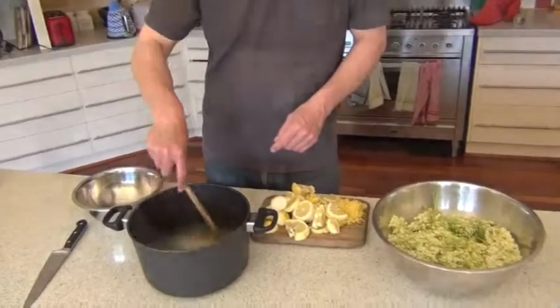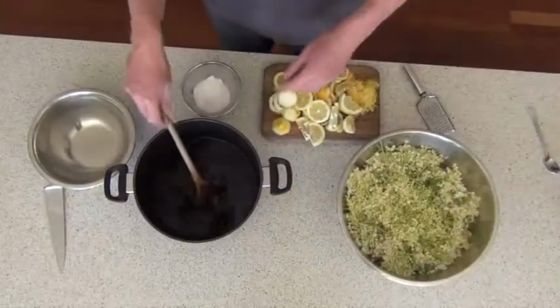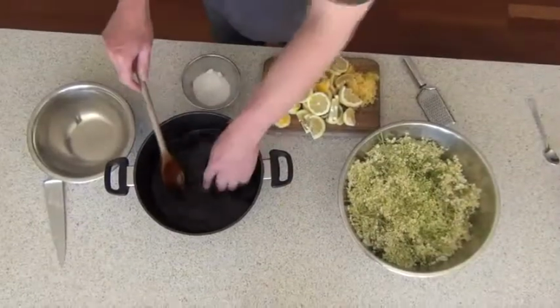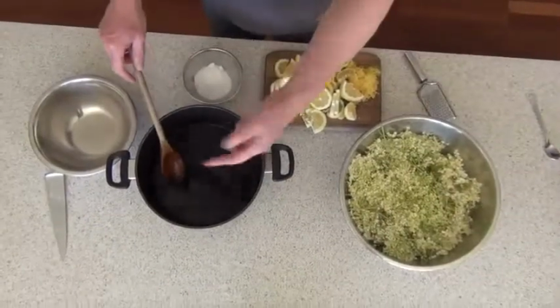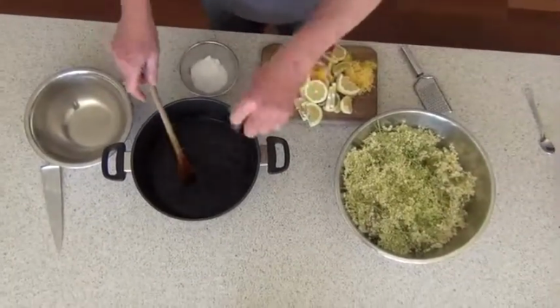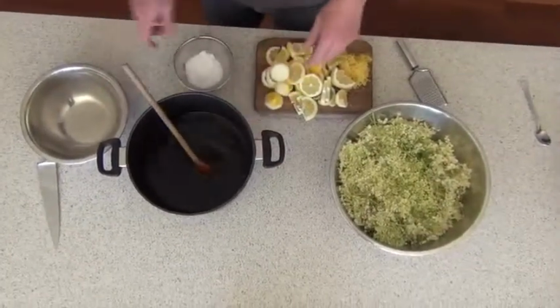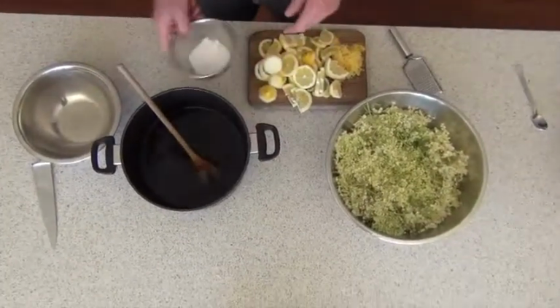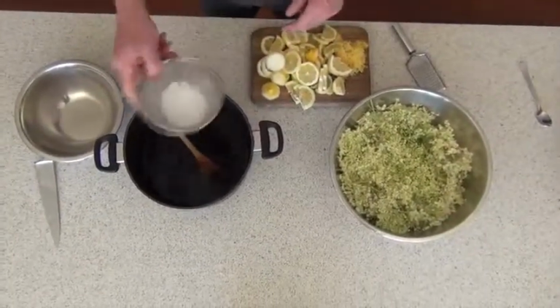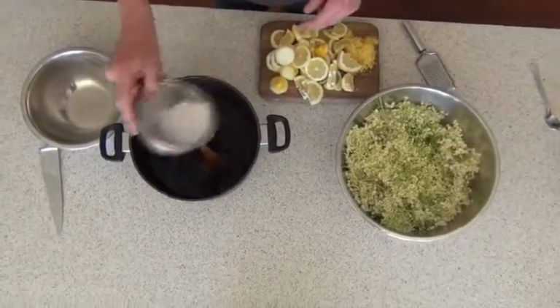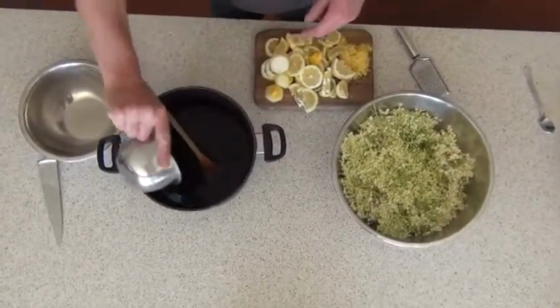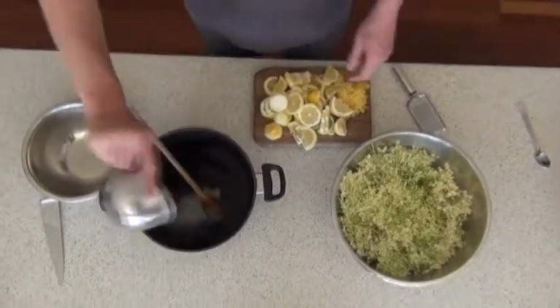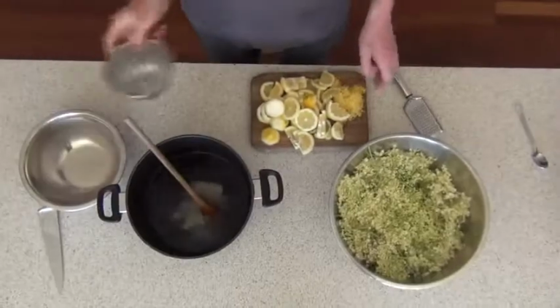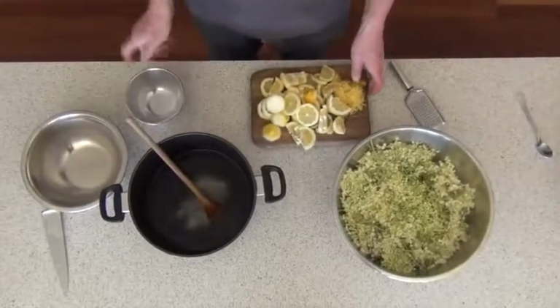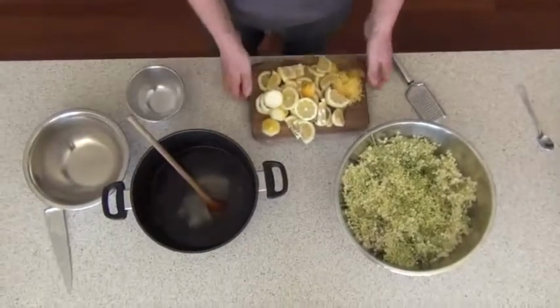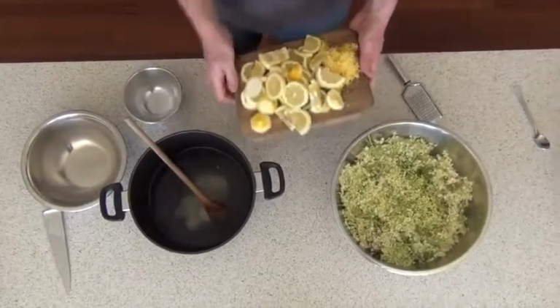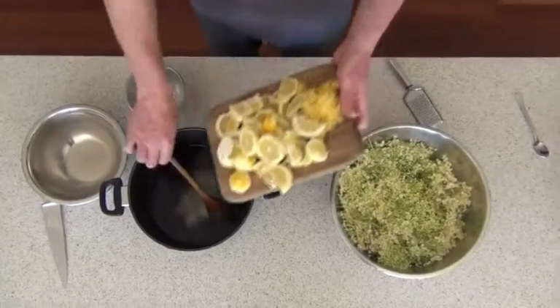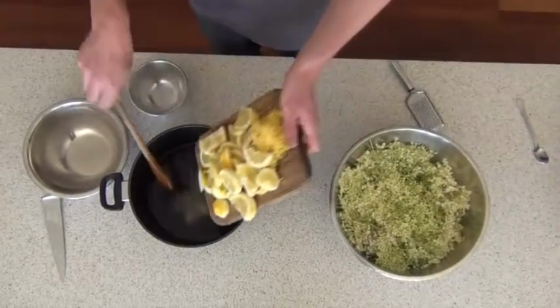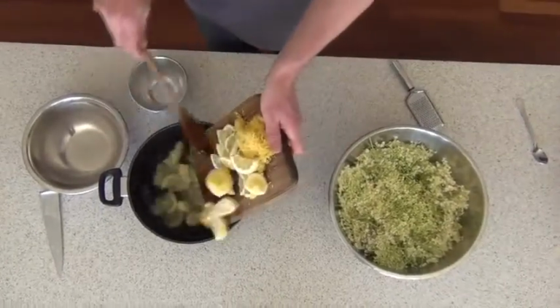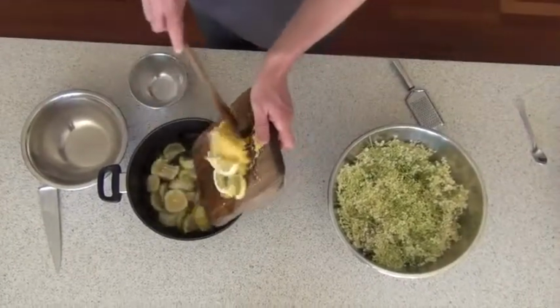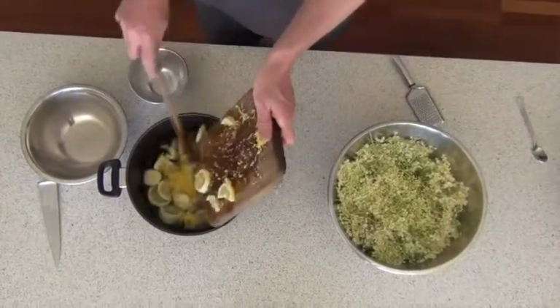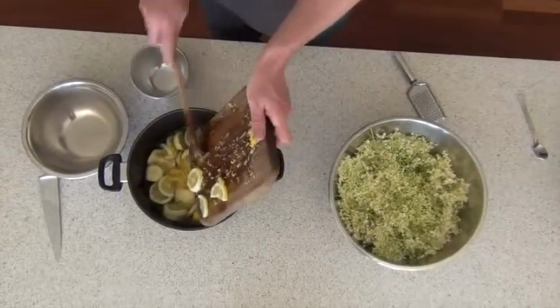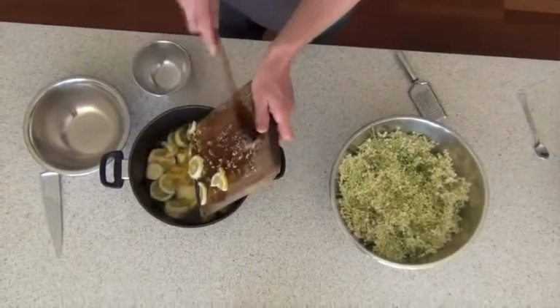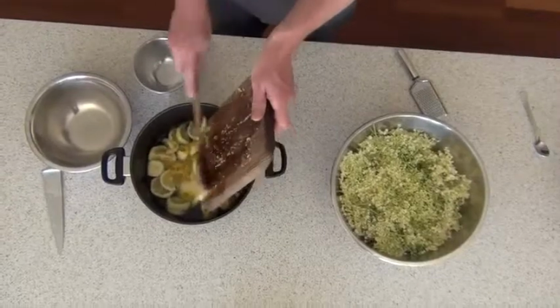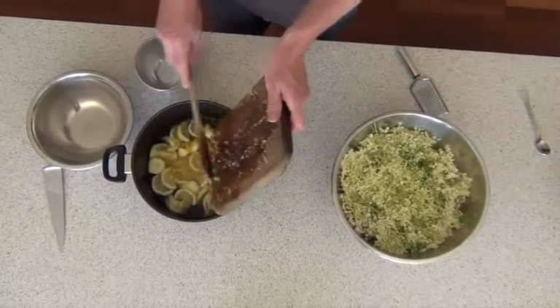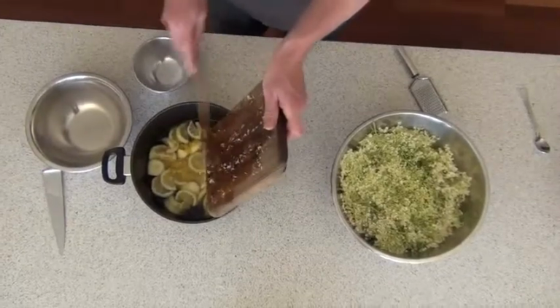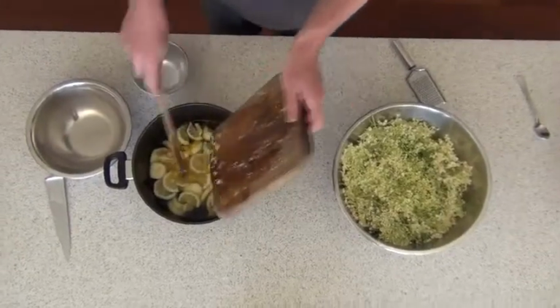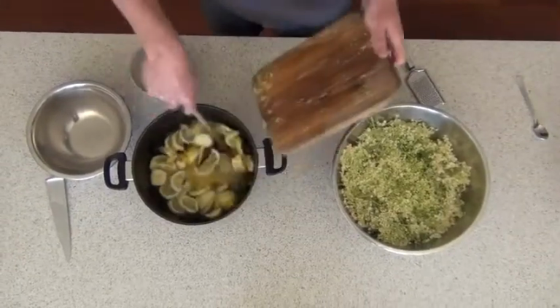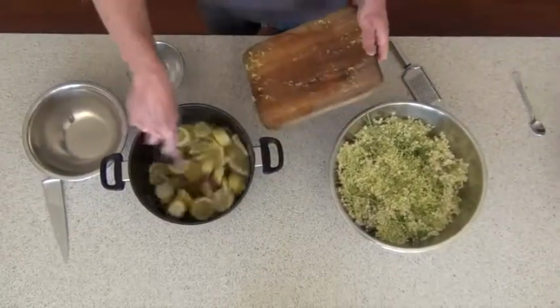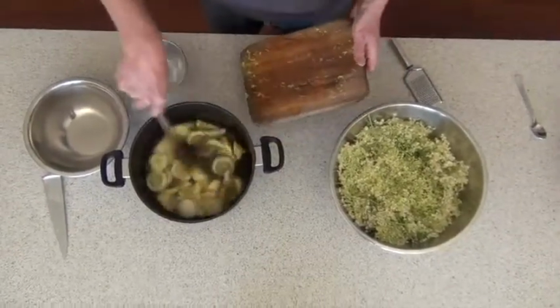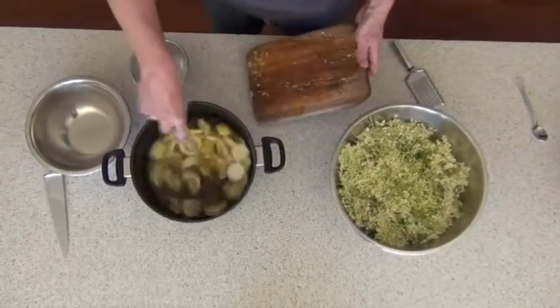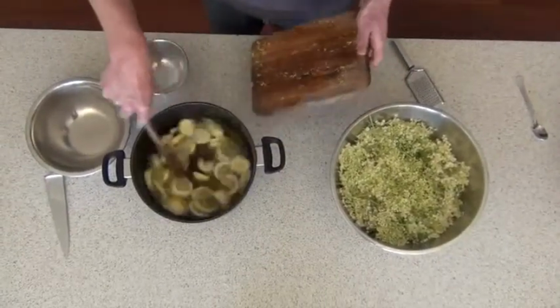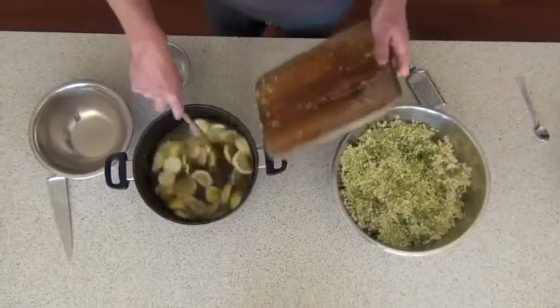Once the water is cooled down, you can put your finger in there. You add 55 grams of citric acid and all your lemon juice and rinds. Give it all a stir and make sure it's all together.